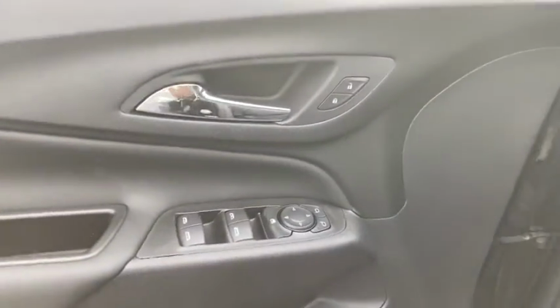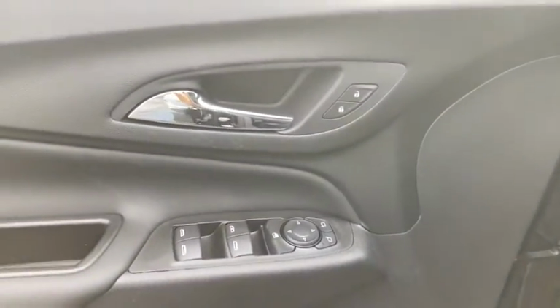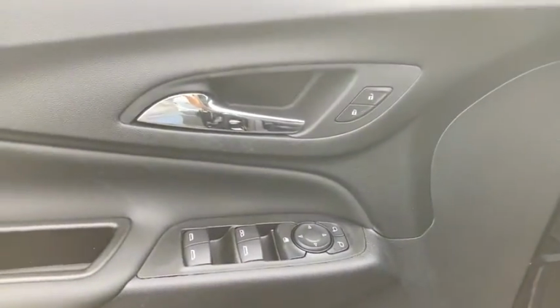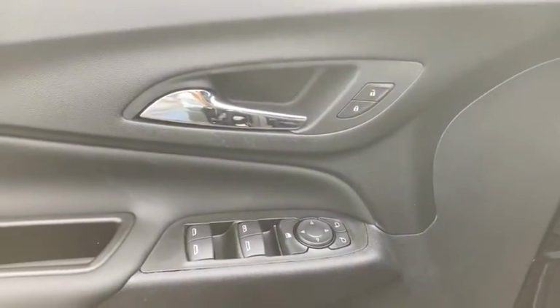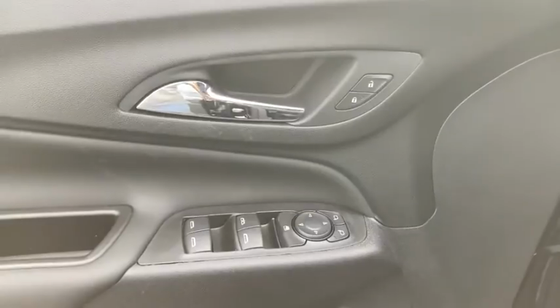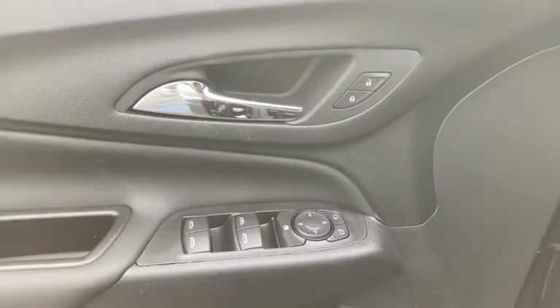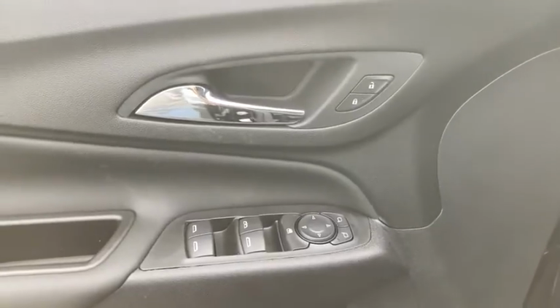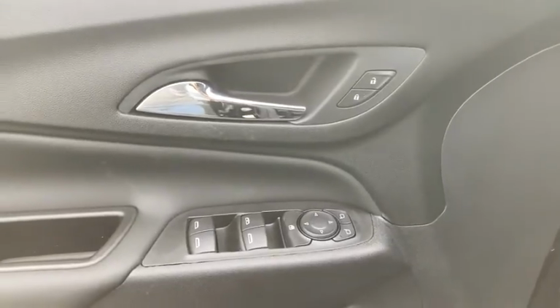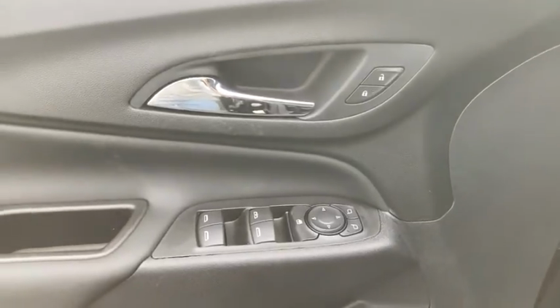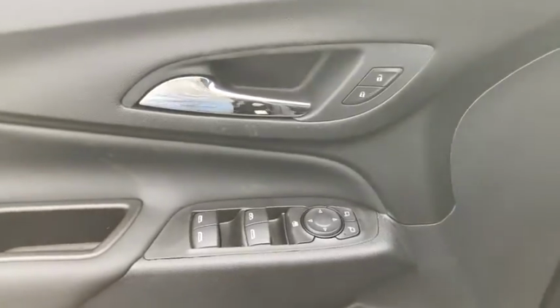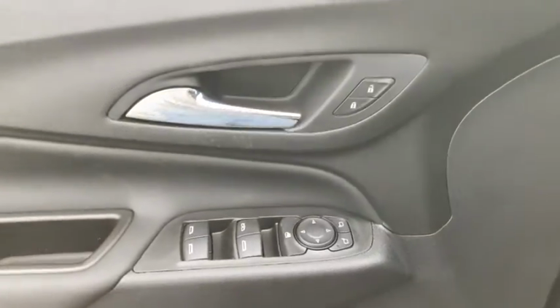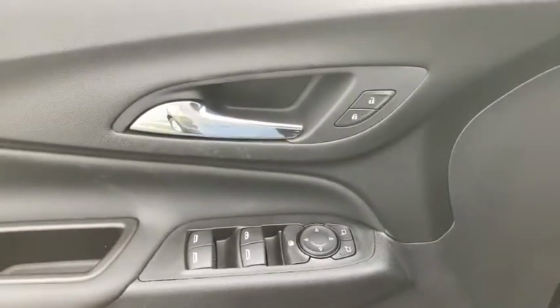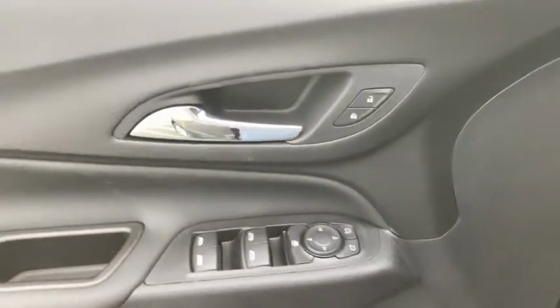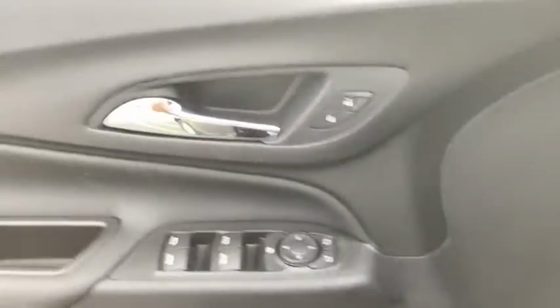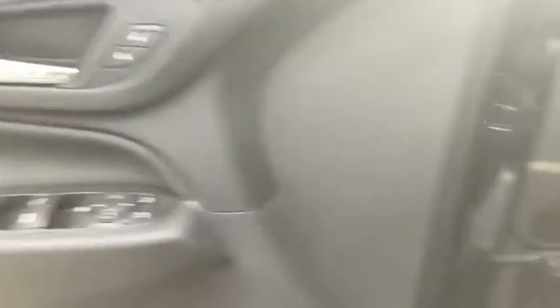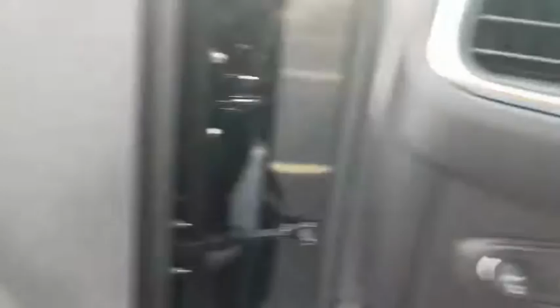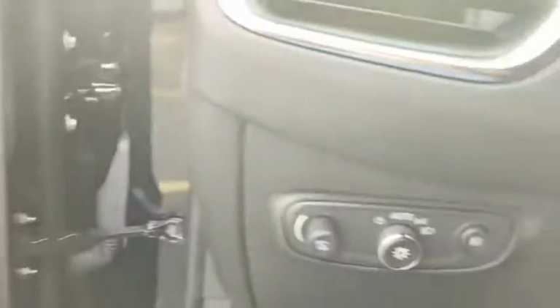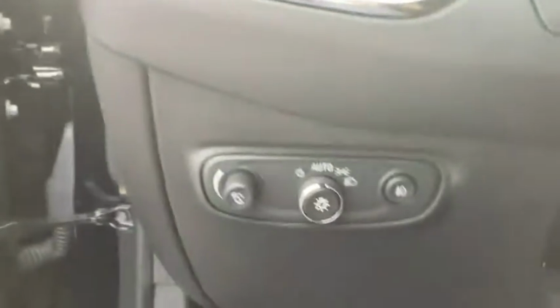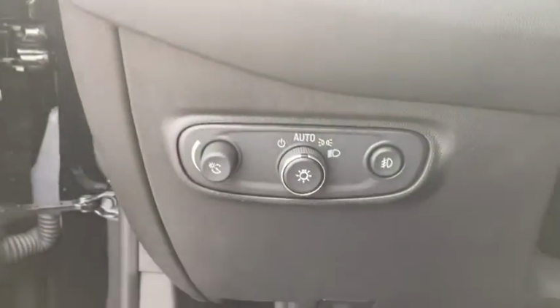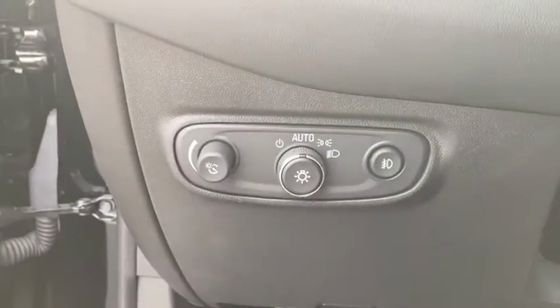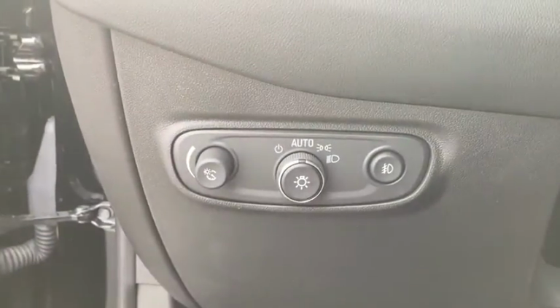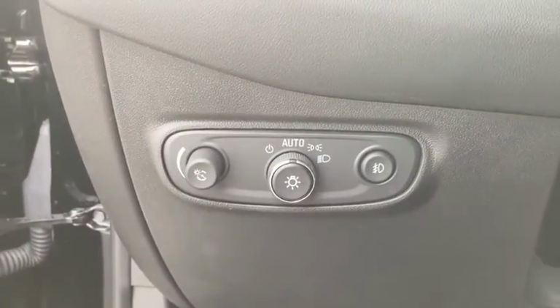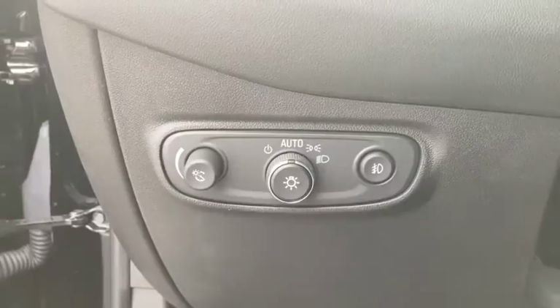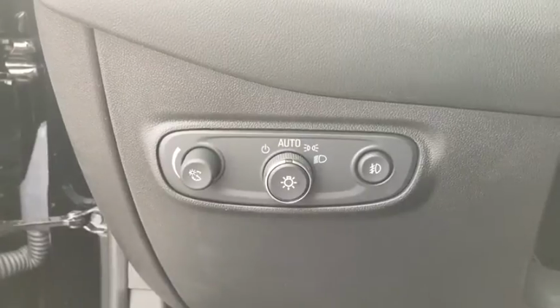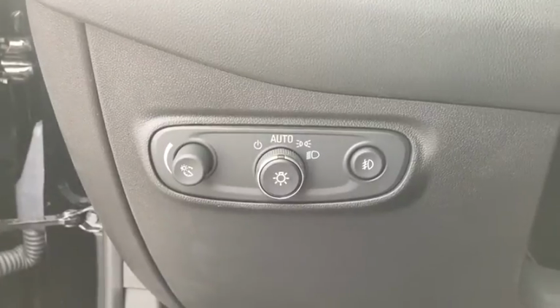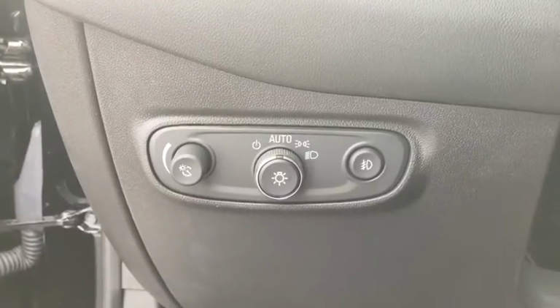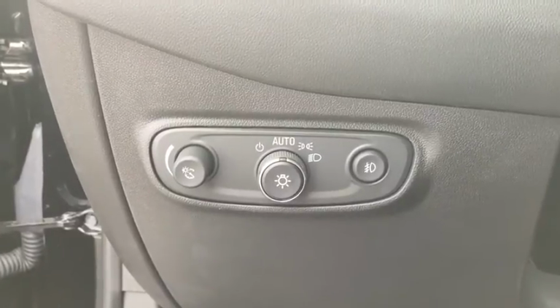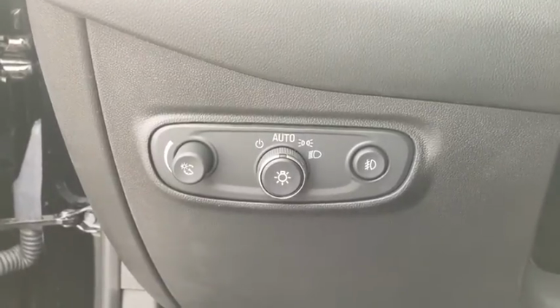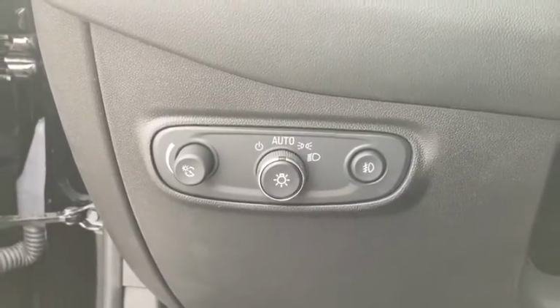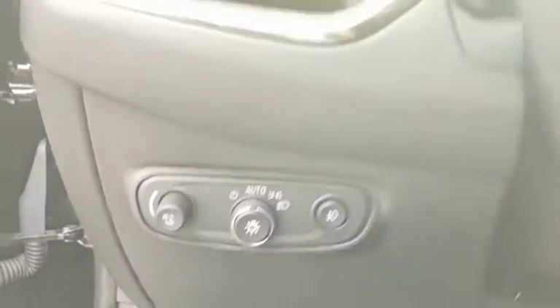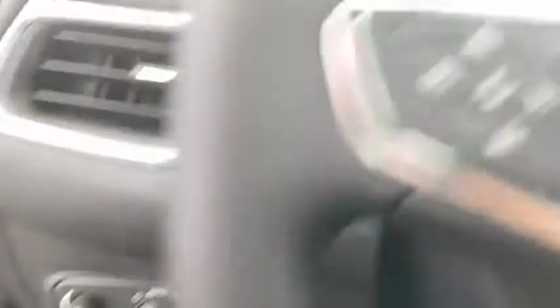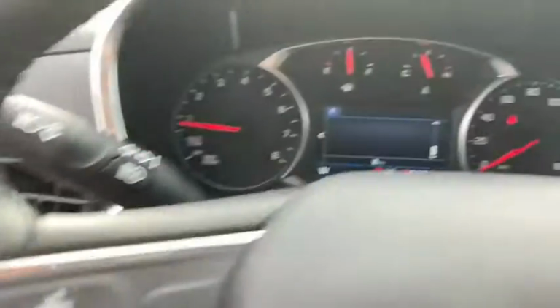AM-FM stereo radio, rear defrost, auto-off headlights, front-wheel drive, fog lamps, electronic stability control, MP3 player.